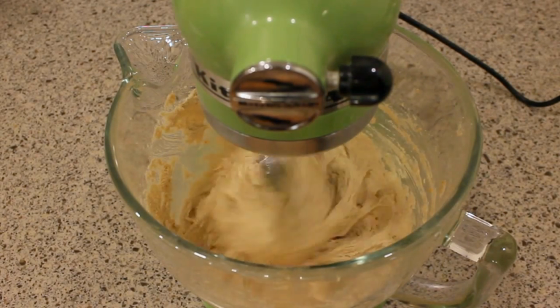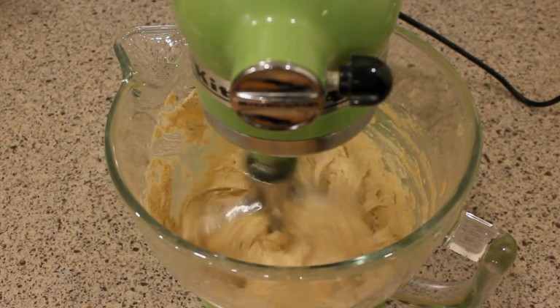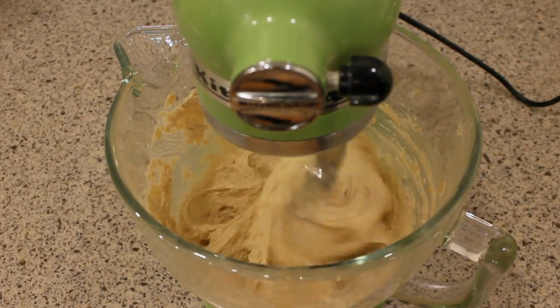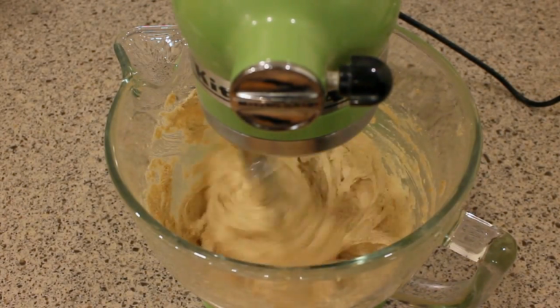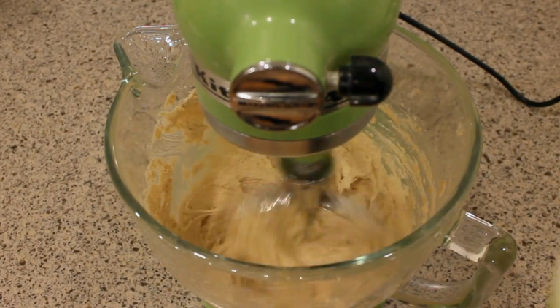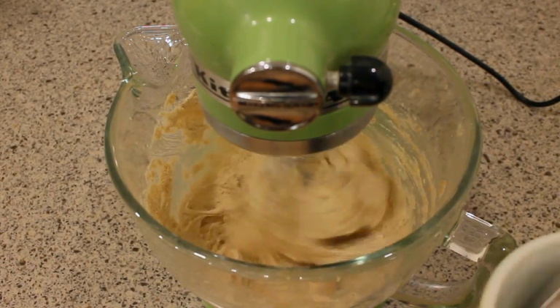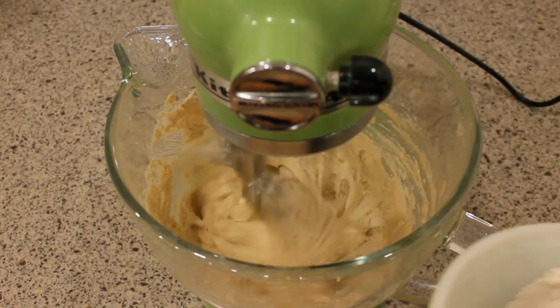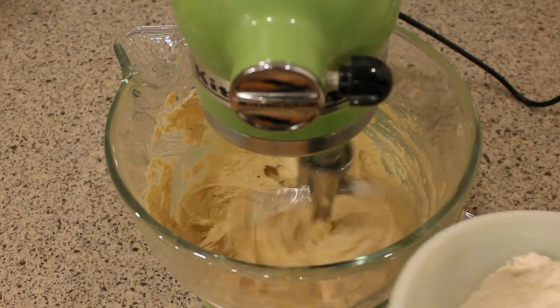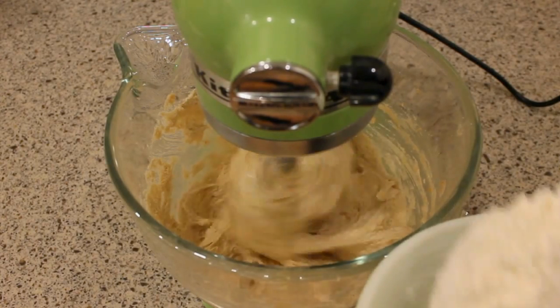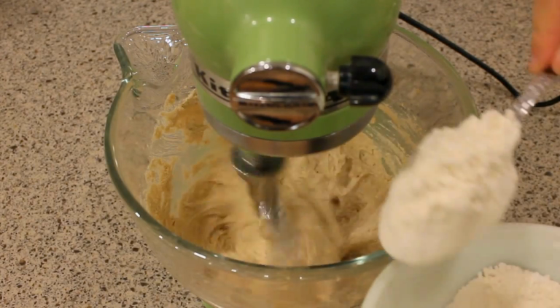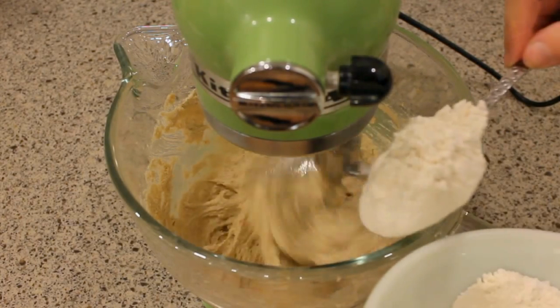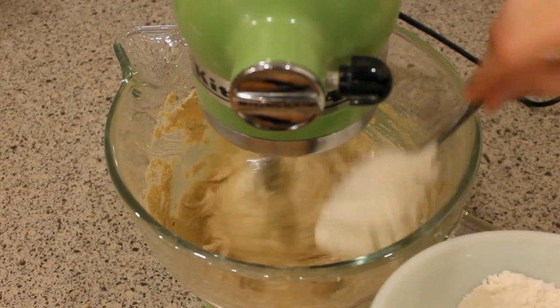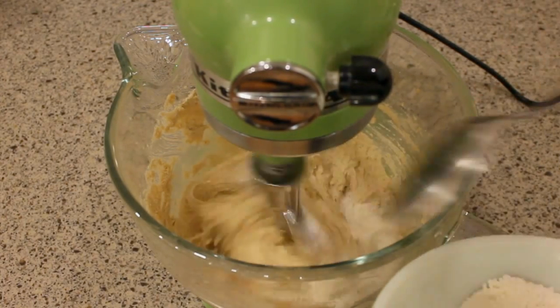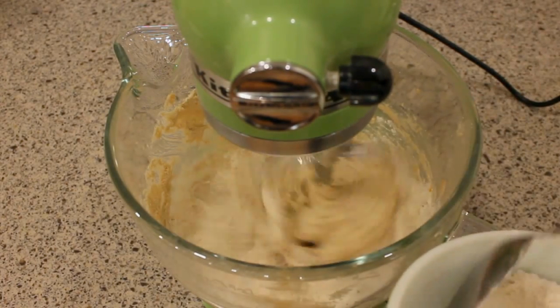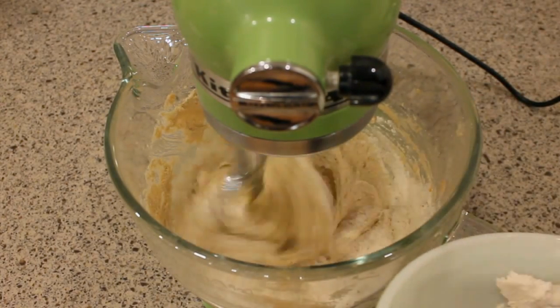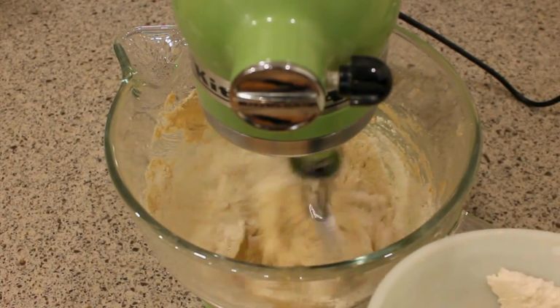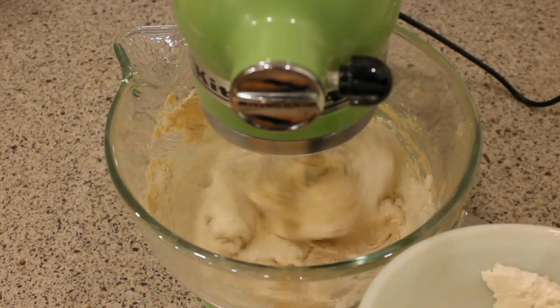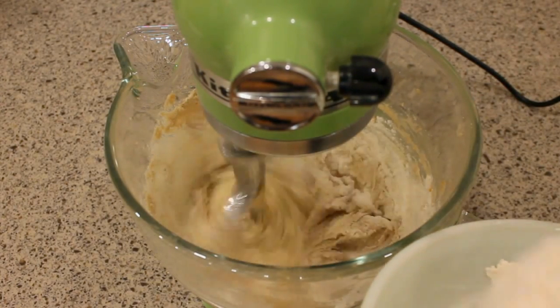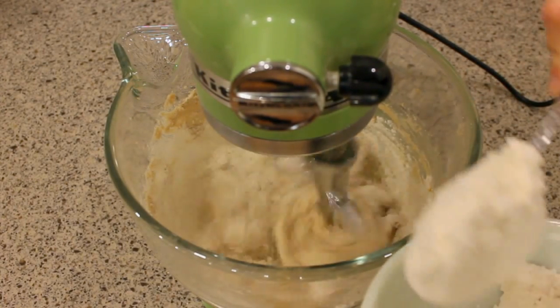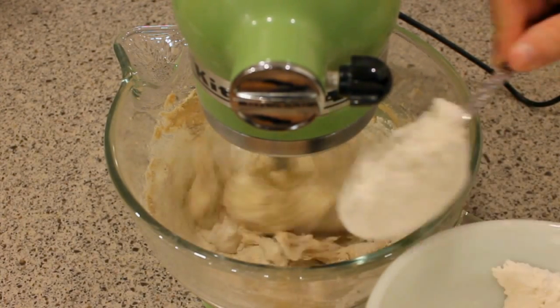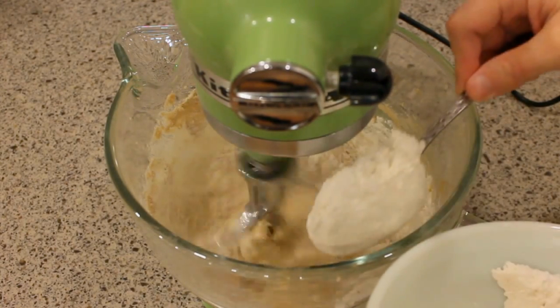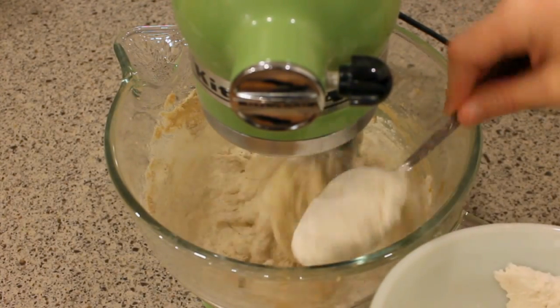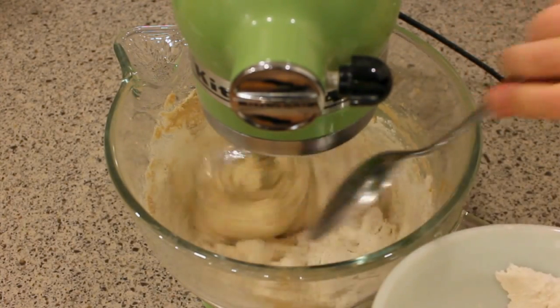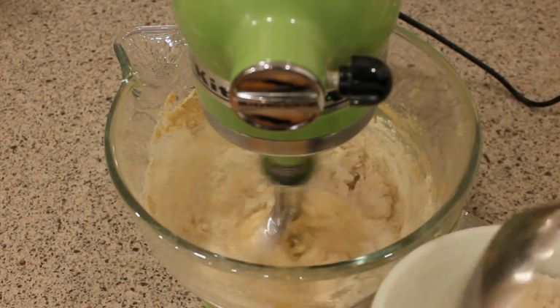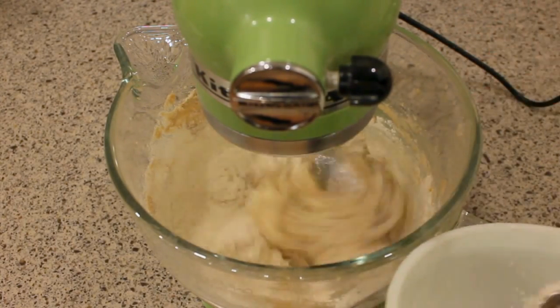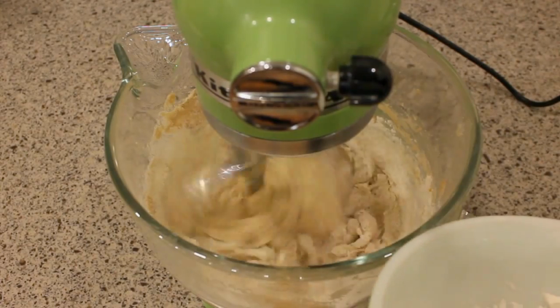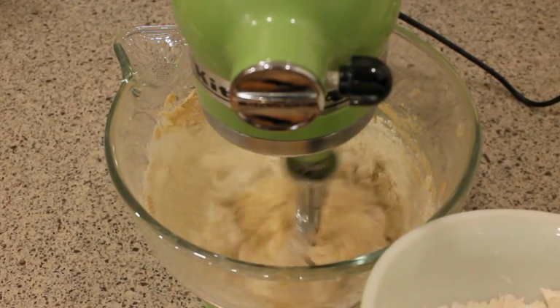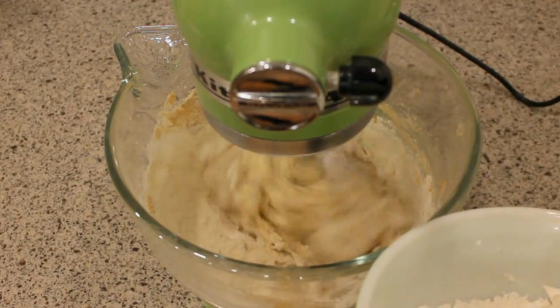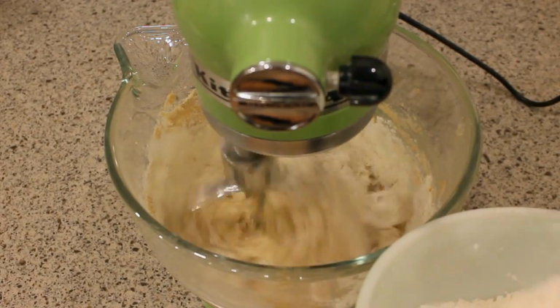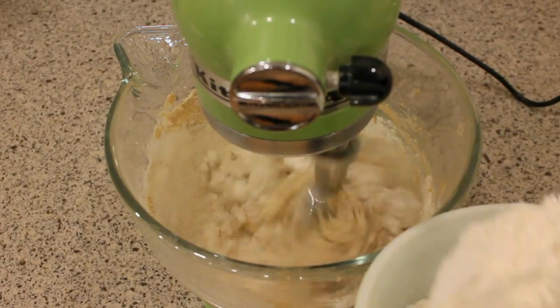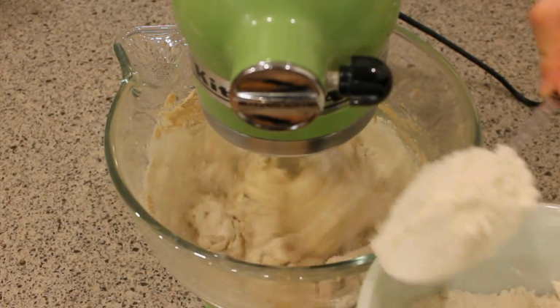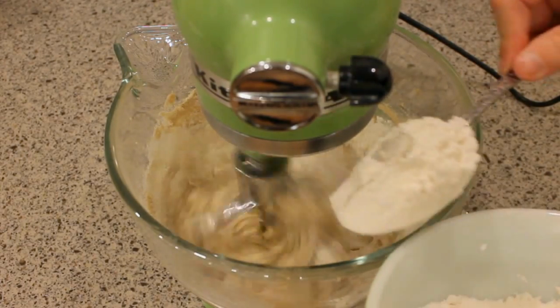Now I'm gonna add the dry ingredients — that's the flour and the baking soda. I'm just slowly spooning them into the creamed mixture.